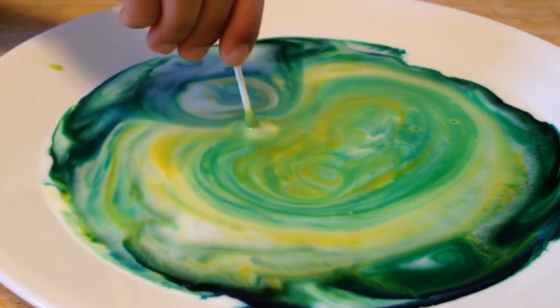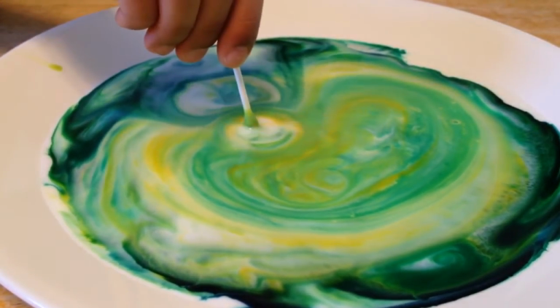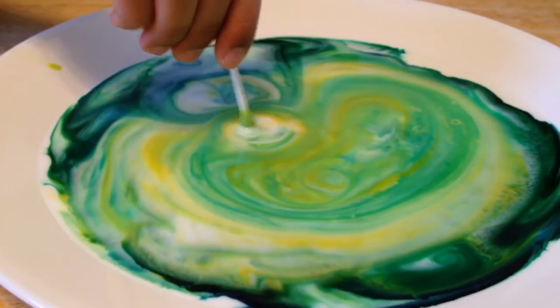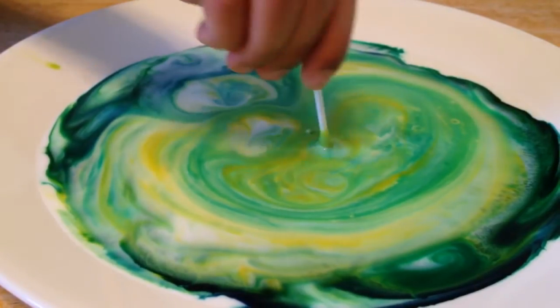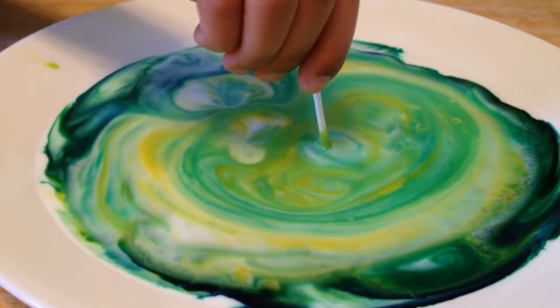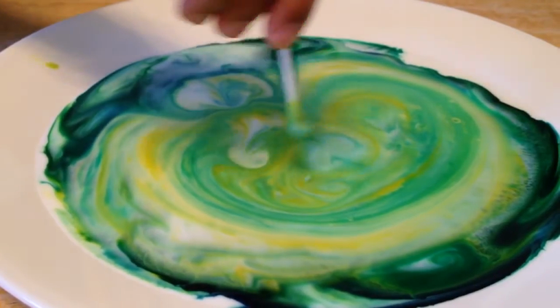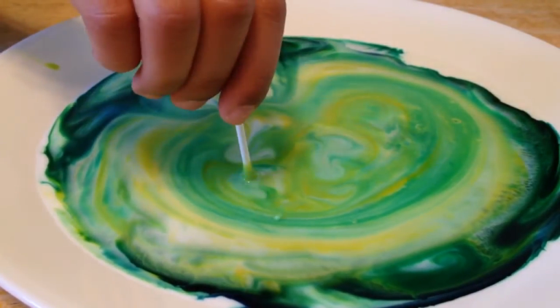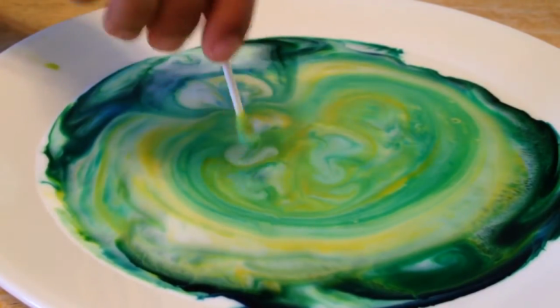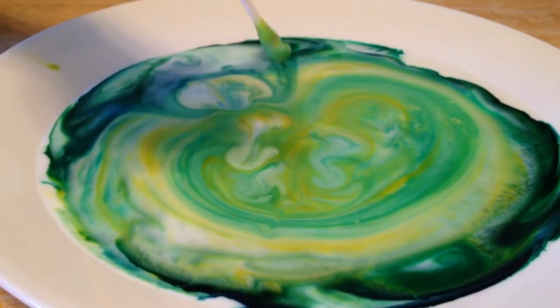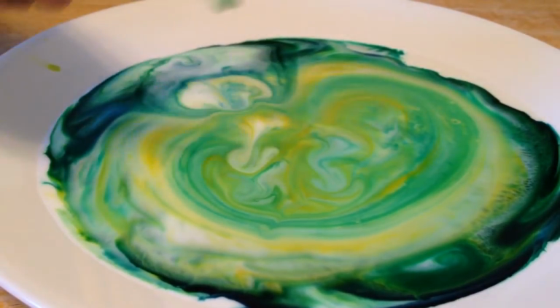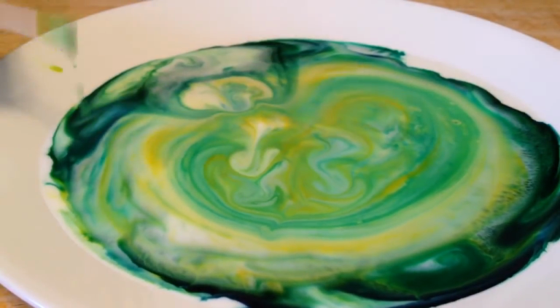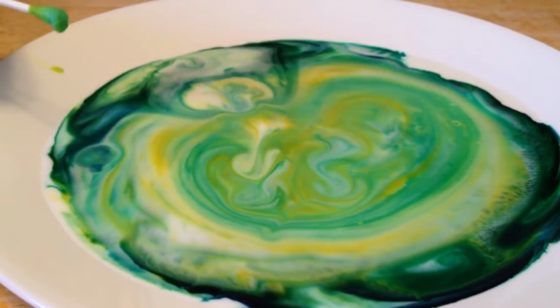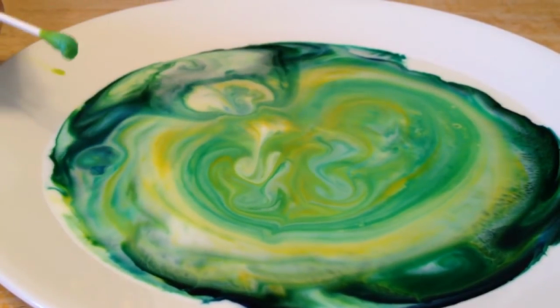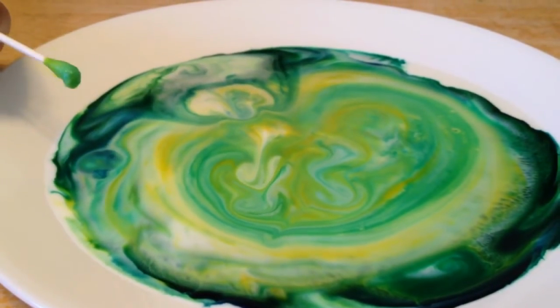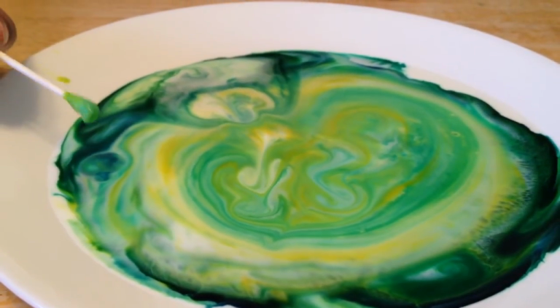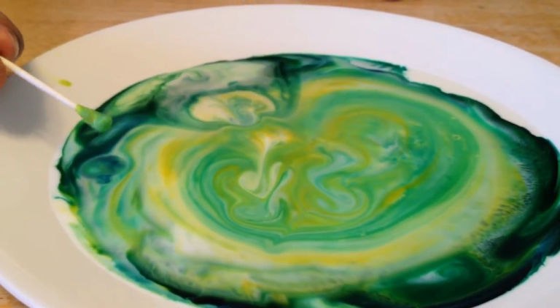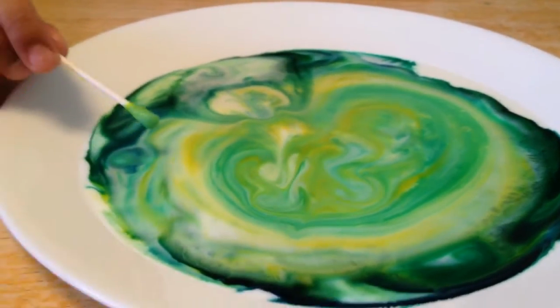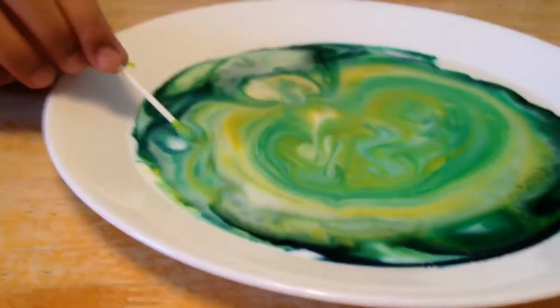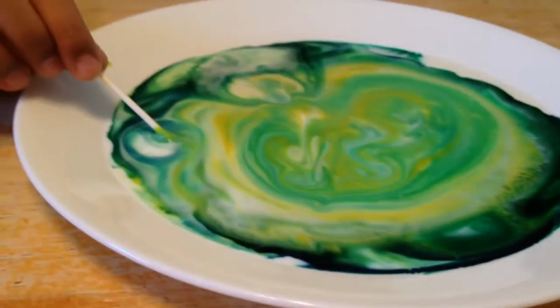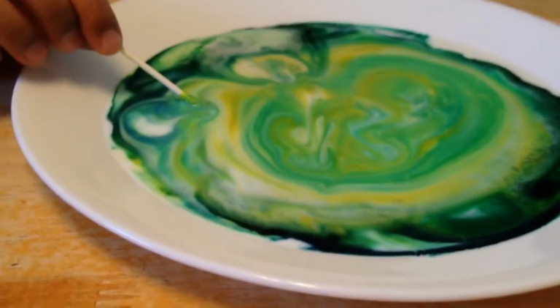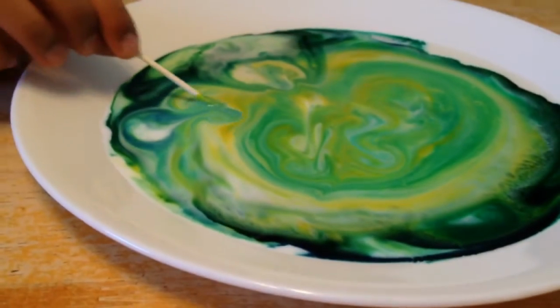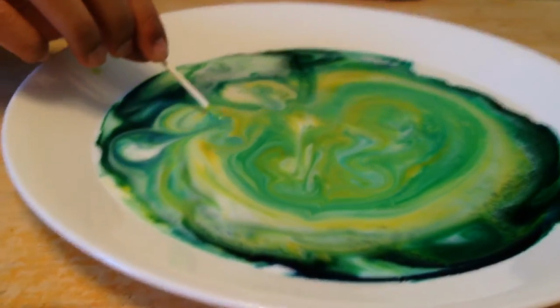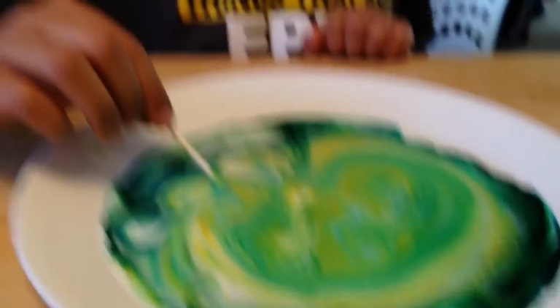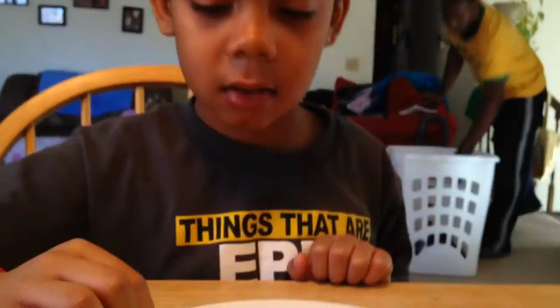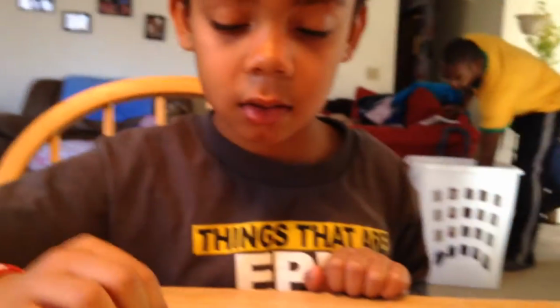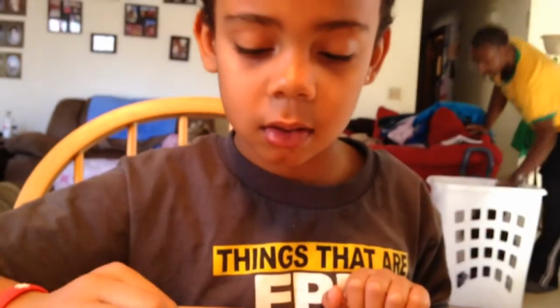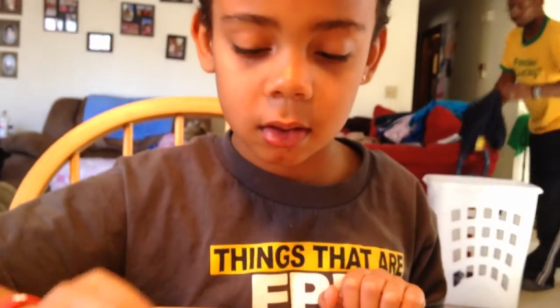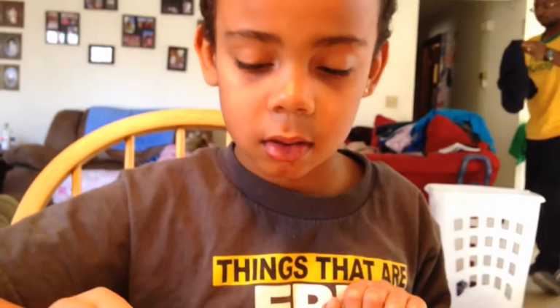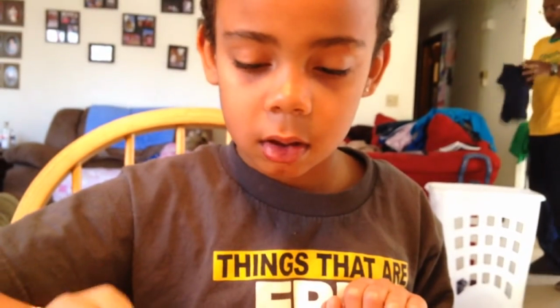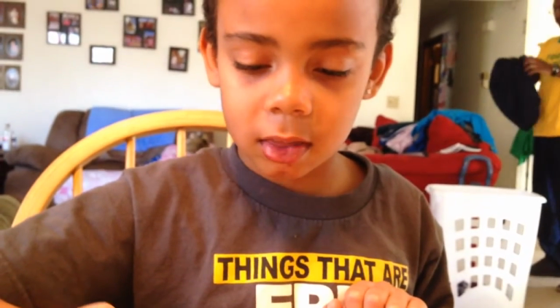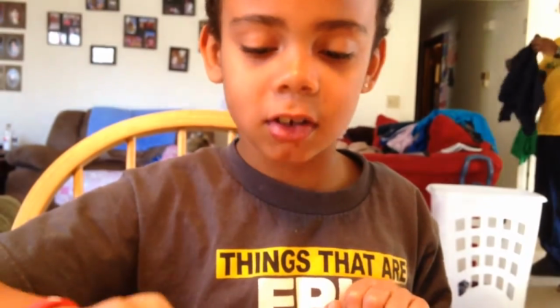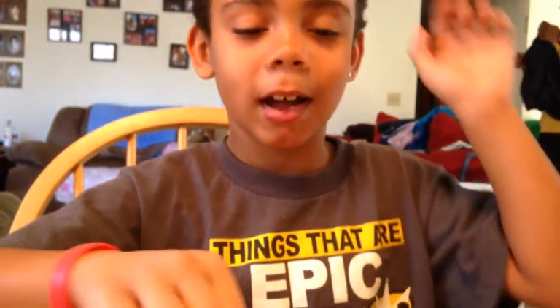That is so cool, huh? I told you it was going to expand. Can I please put more food coloring, please? It doesn't need more food coloring, Jayden. All right, well, there you go. Love you. Love you too. Bye.